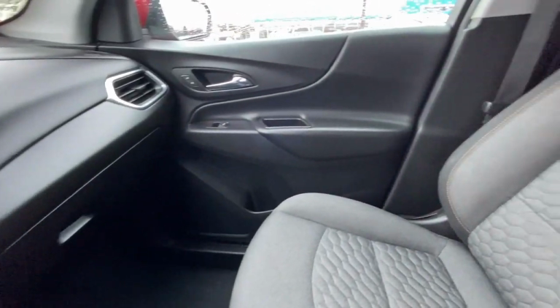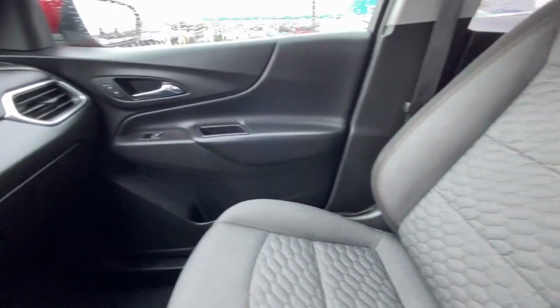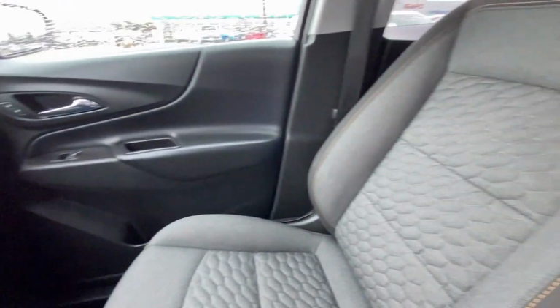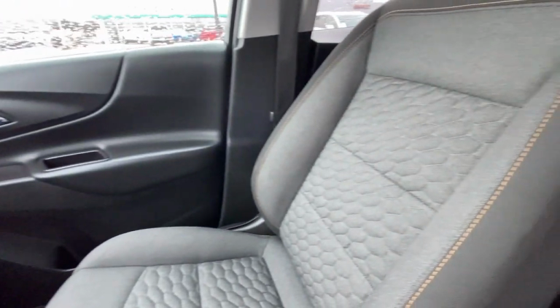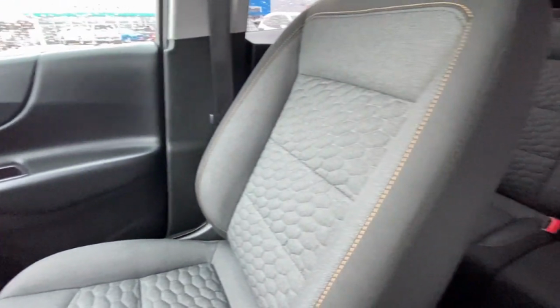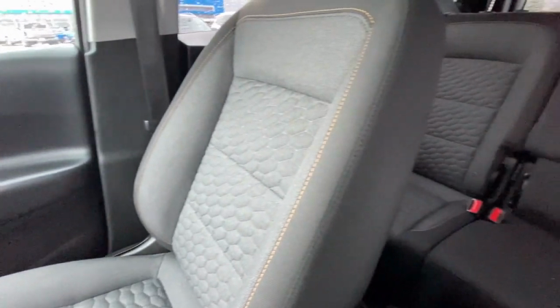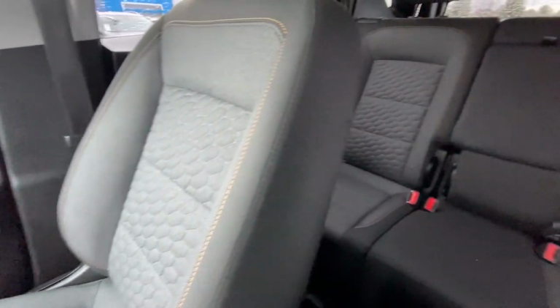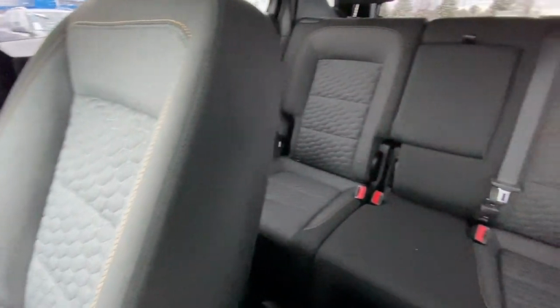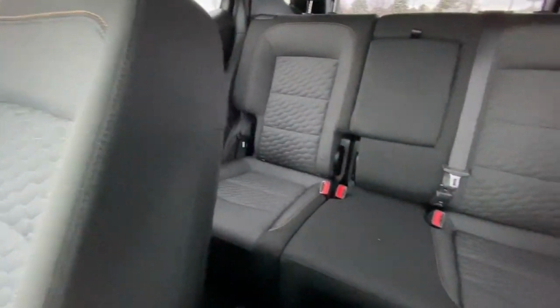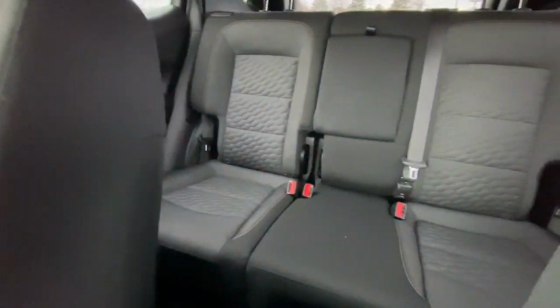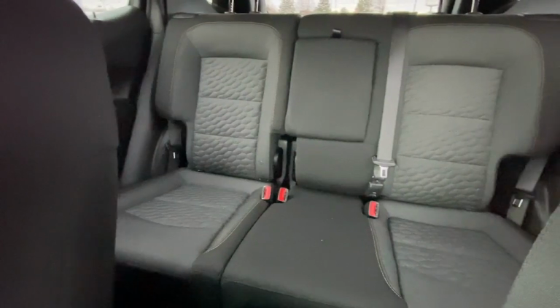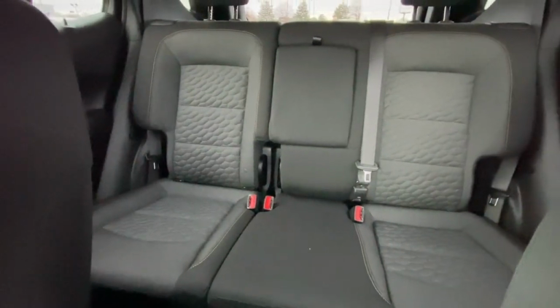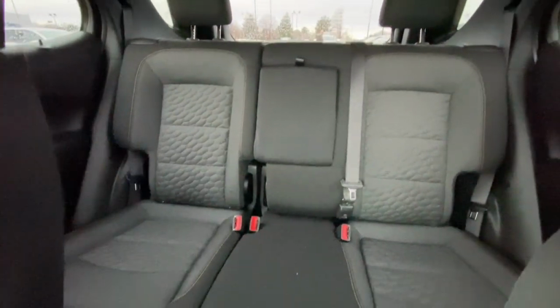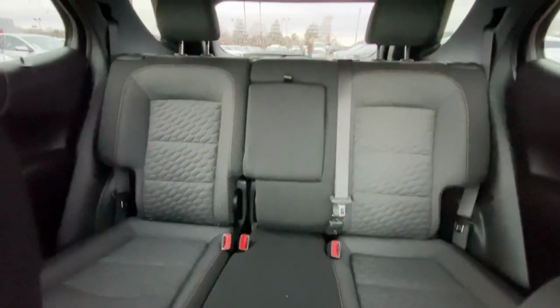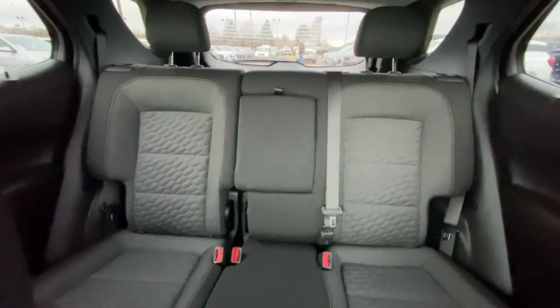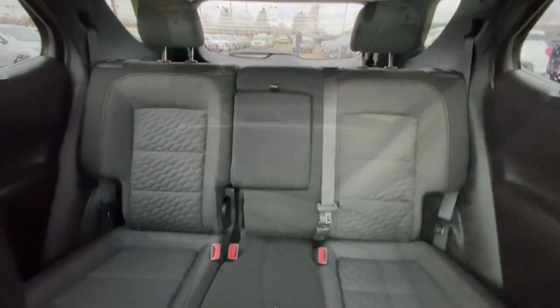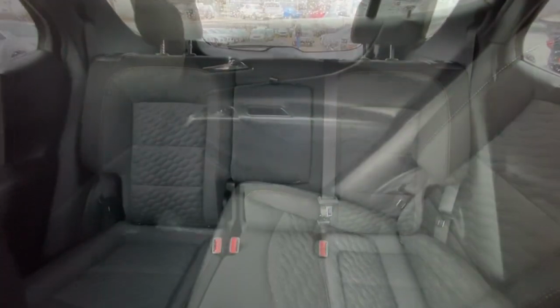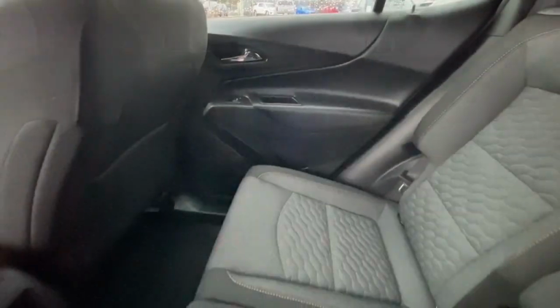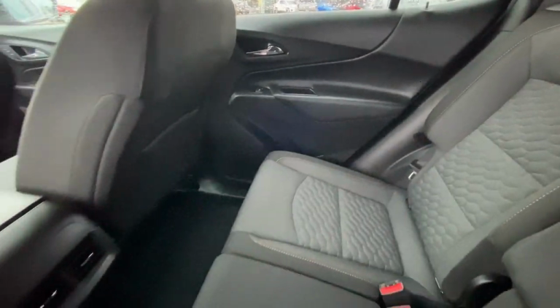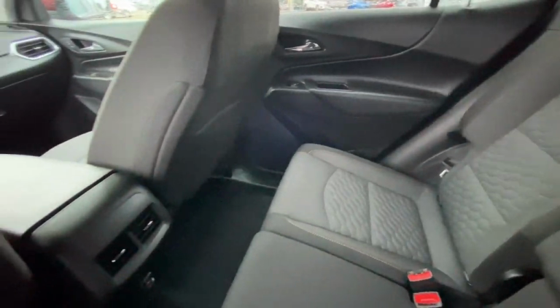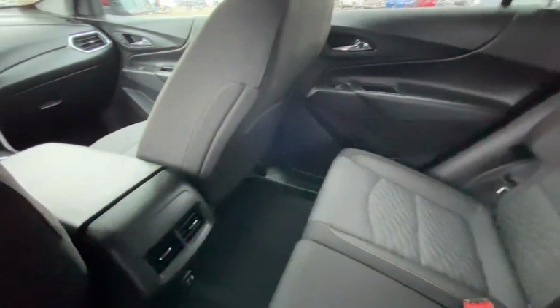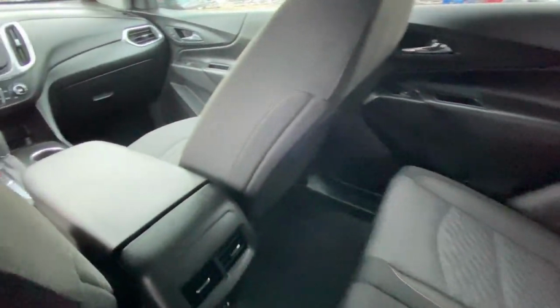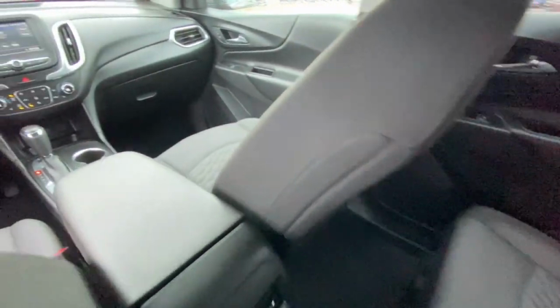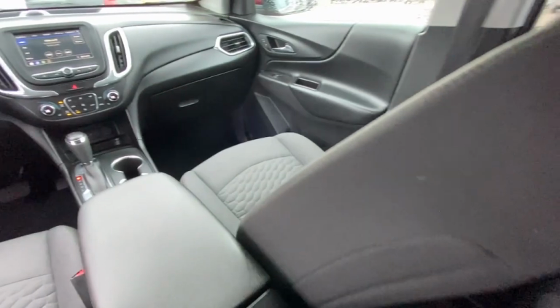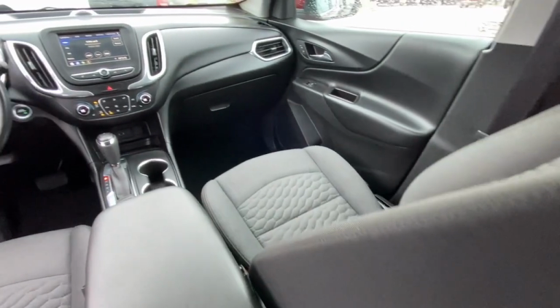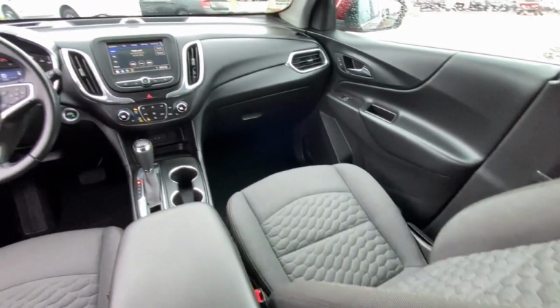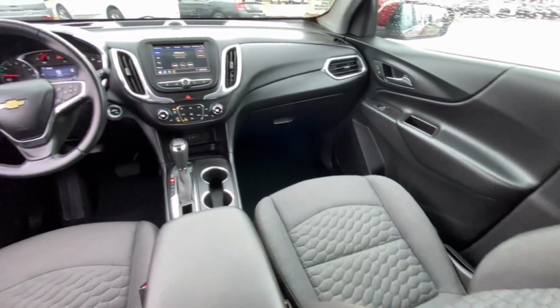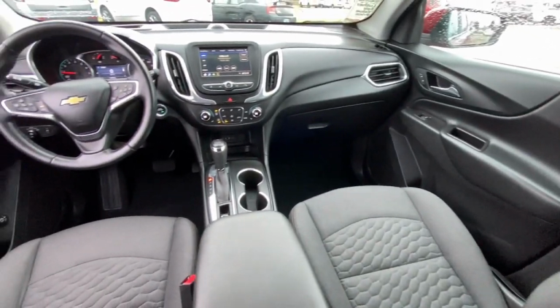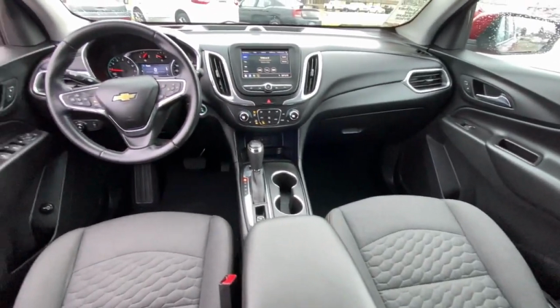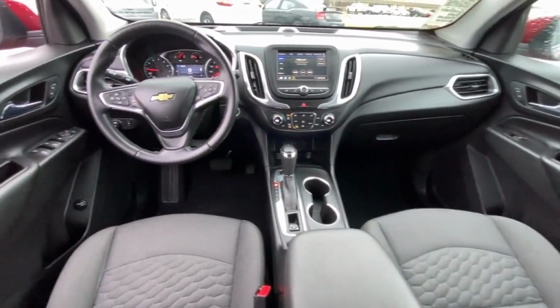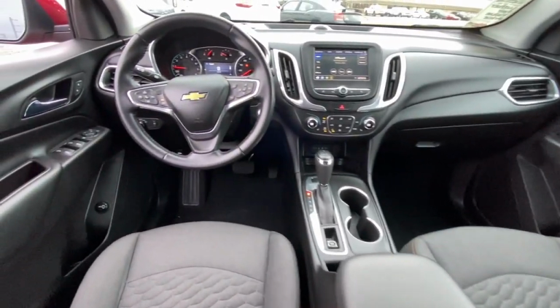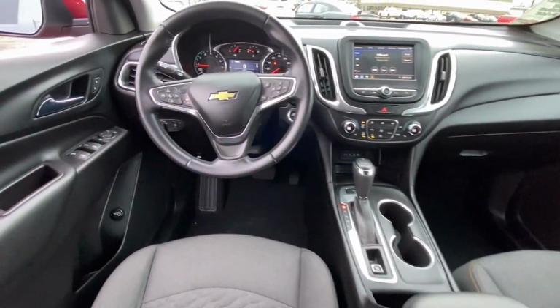Pre-collision system. Lane departure warning. All-wheel drive. Heated driver's seat. Keyless entry. Satellite radio. Keyless start. Heated mirrors. Four-cylinder engine. Lane keeping assist.